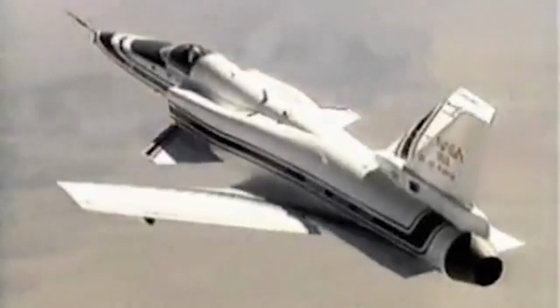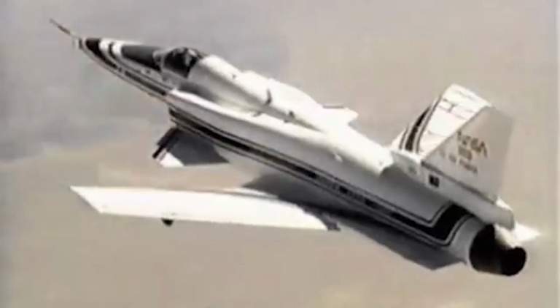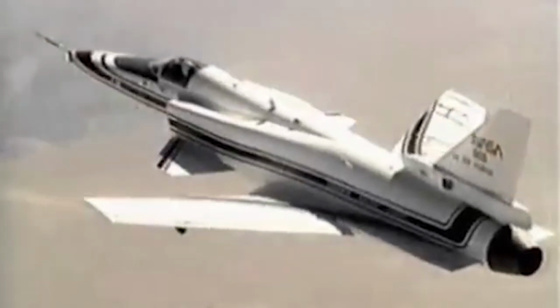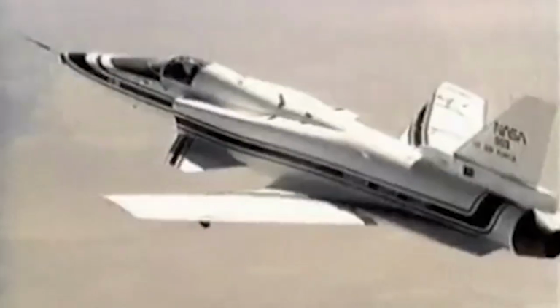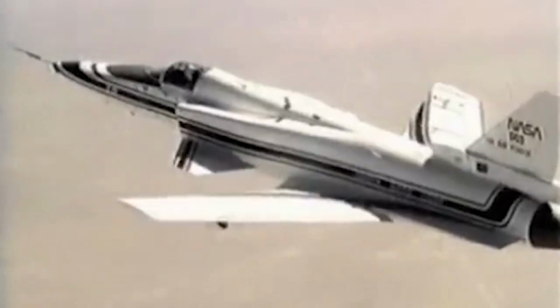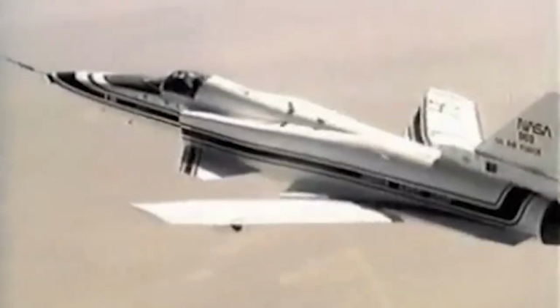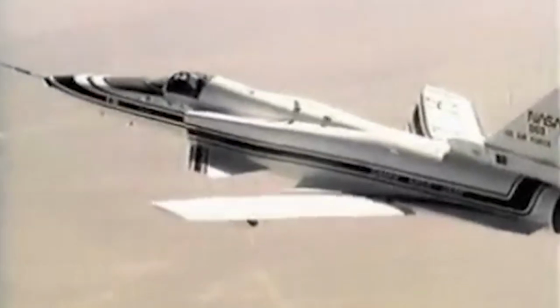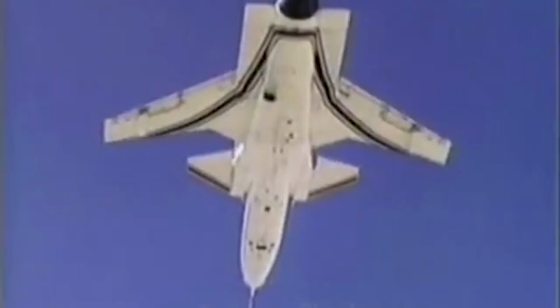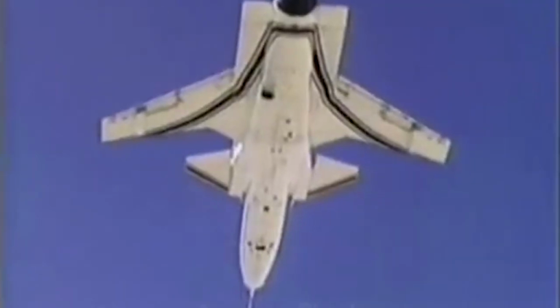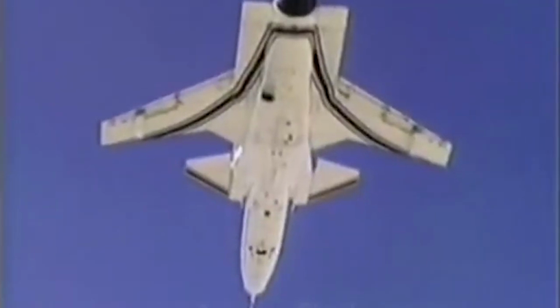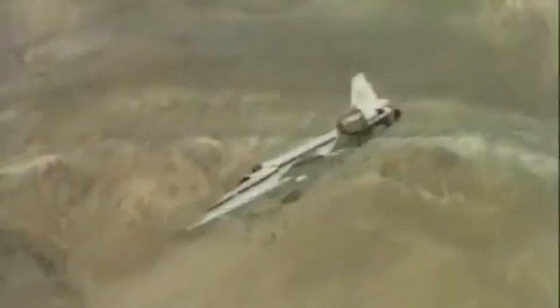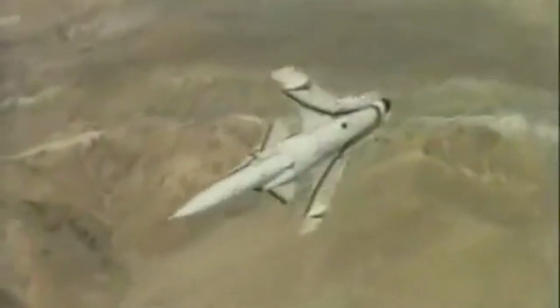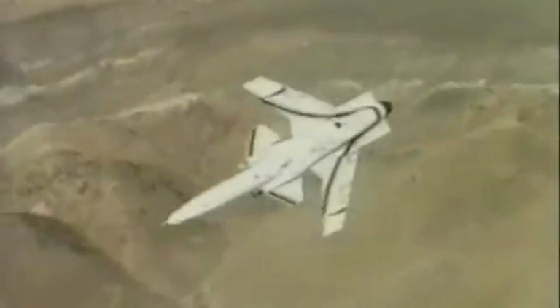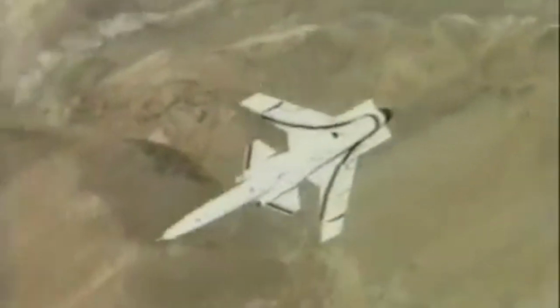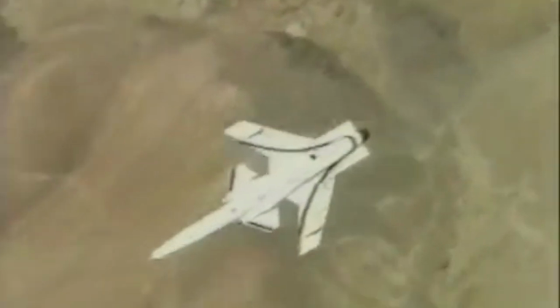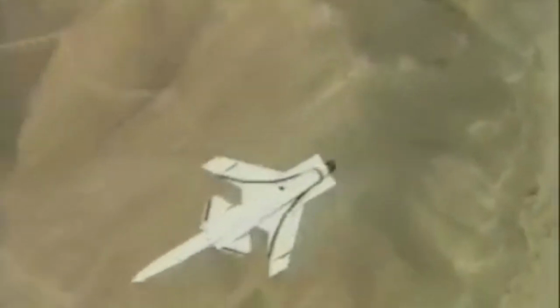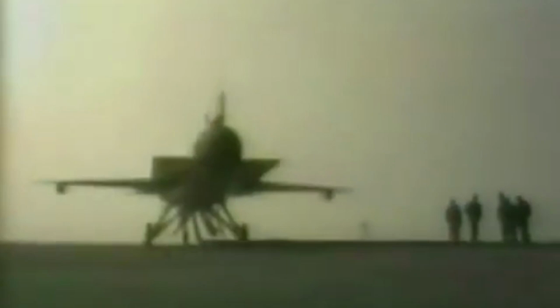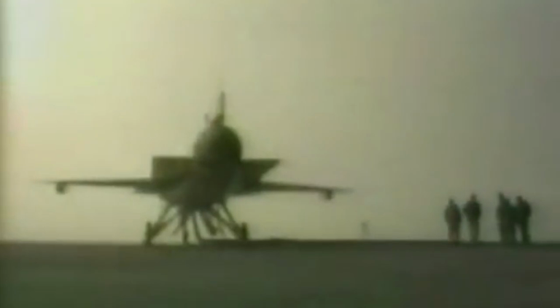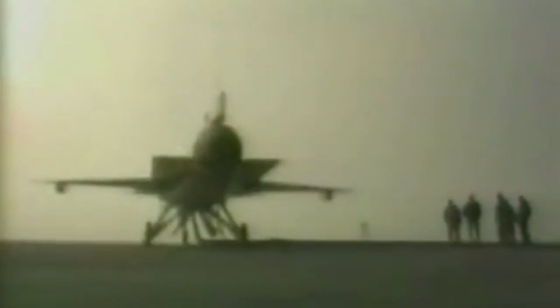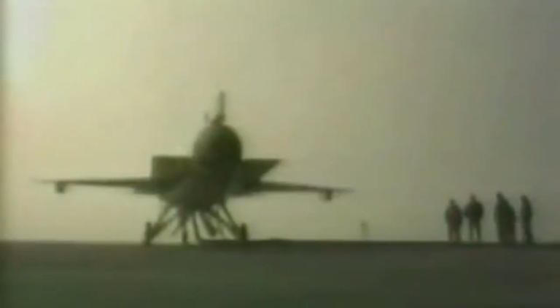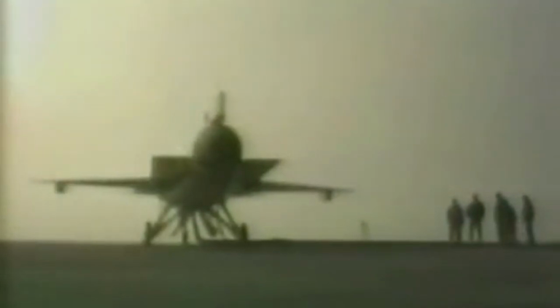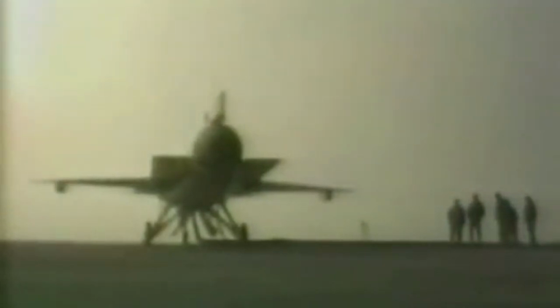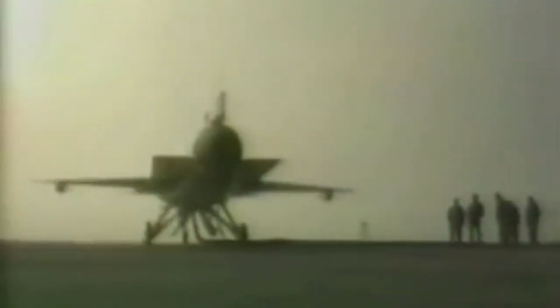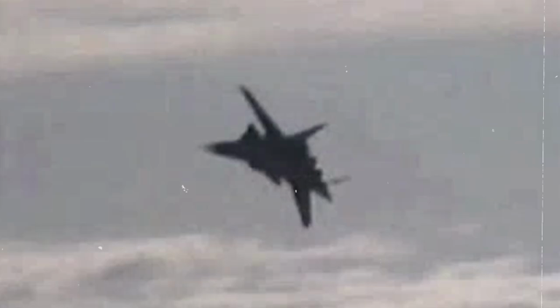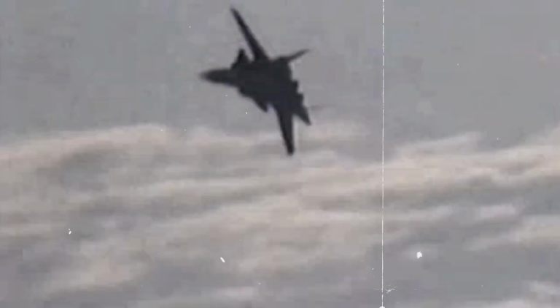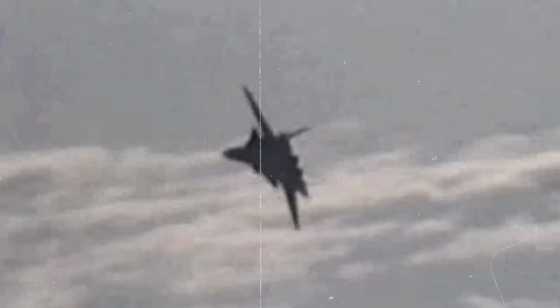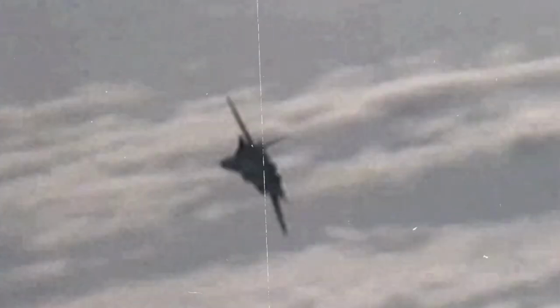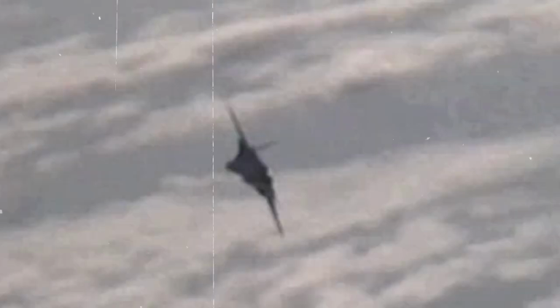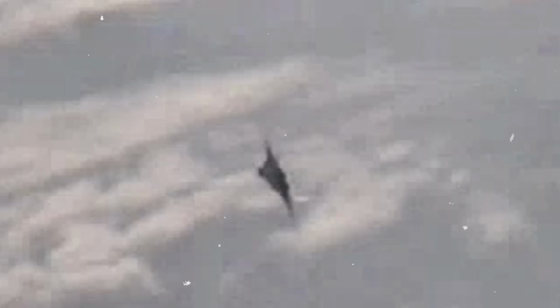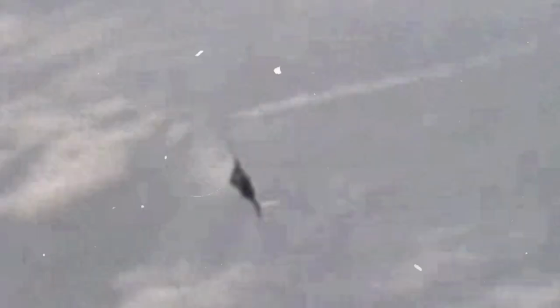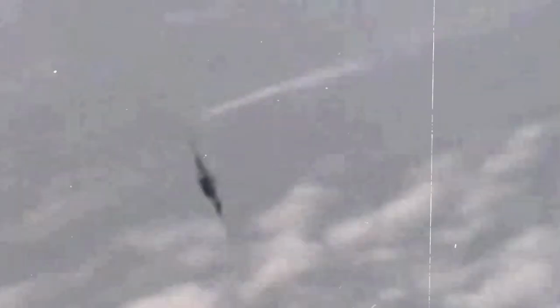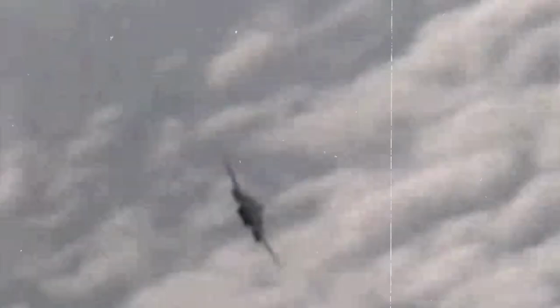An incredibly complex system was needed to continually calibrate the controls to keep the X-29 in the air. Still, the promise of the potential new technologies was so enticing that even the Russians couldn't help themselves from trying to replicate them.